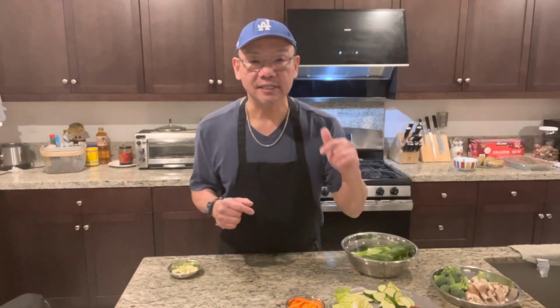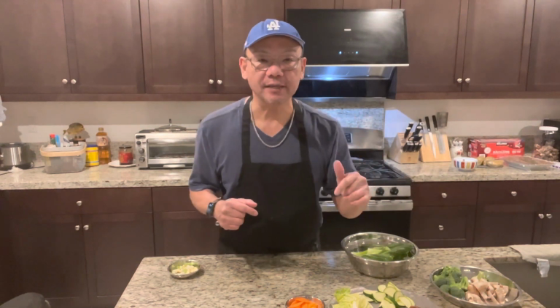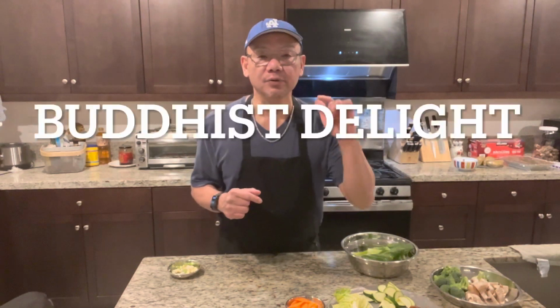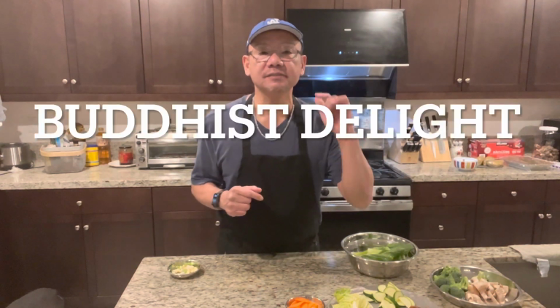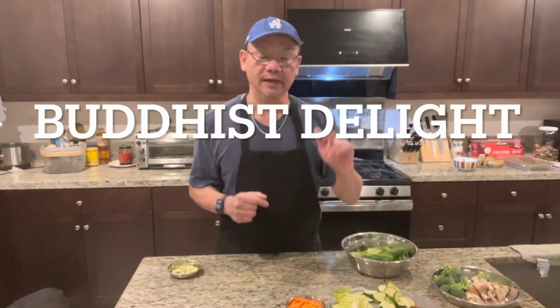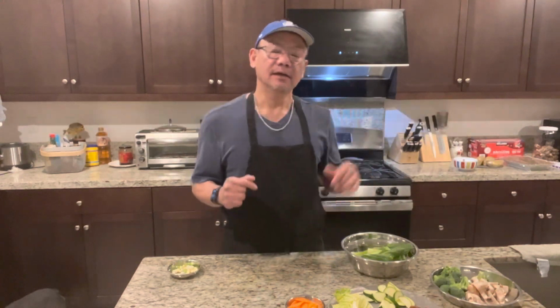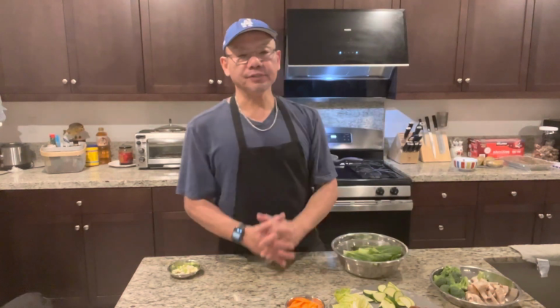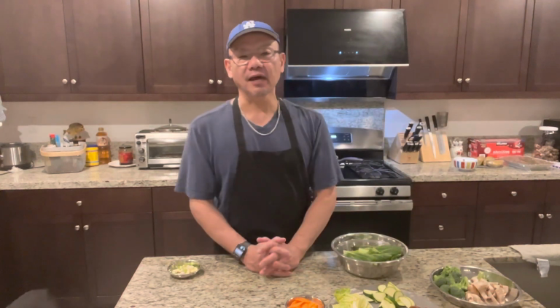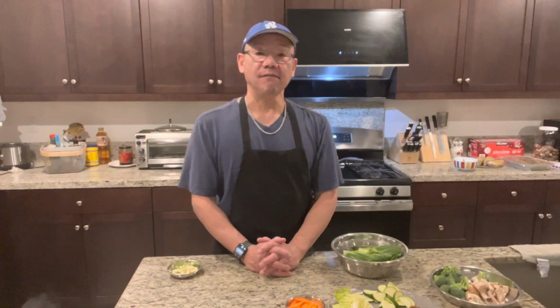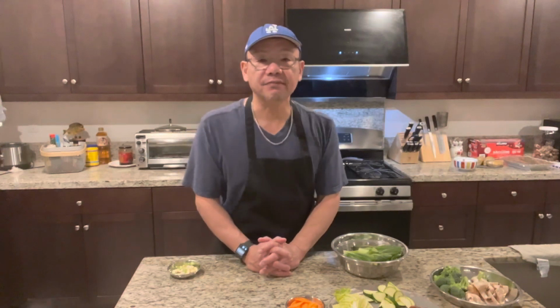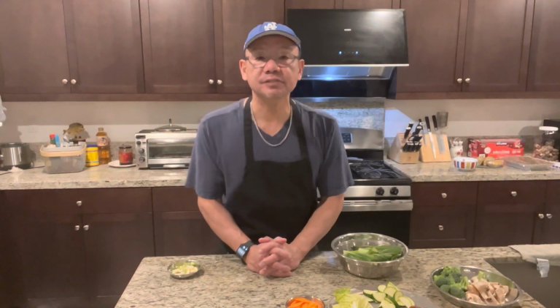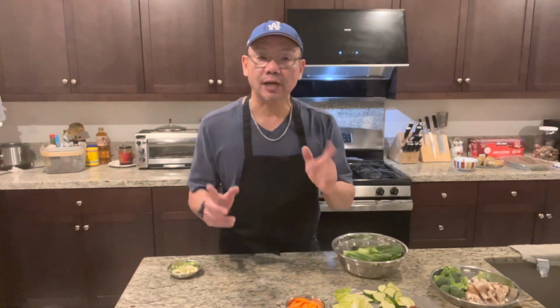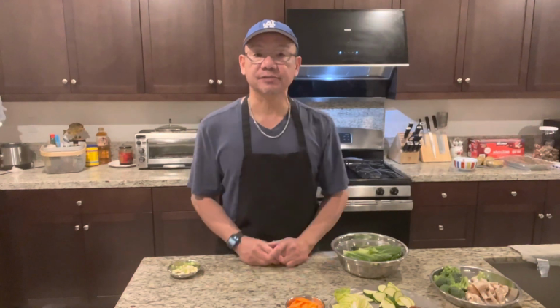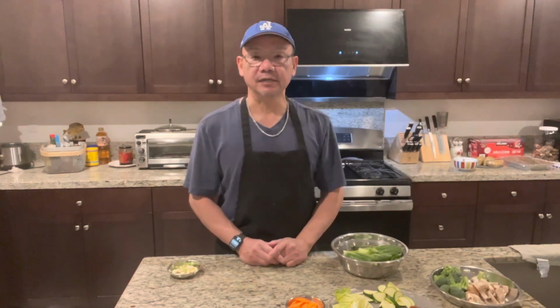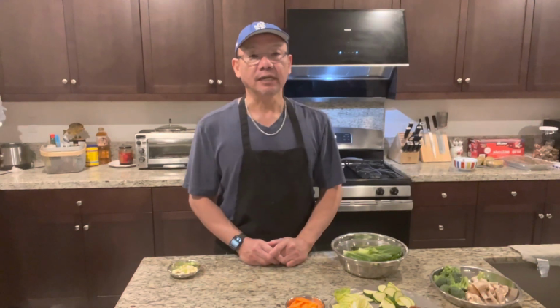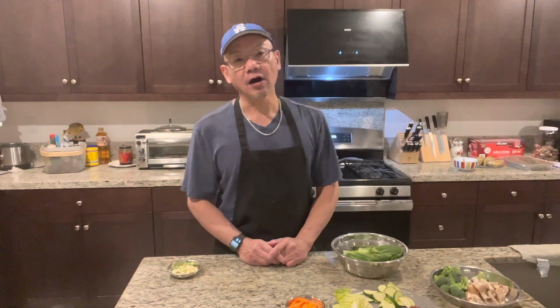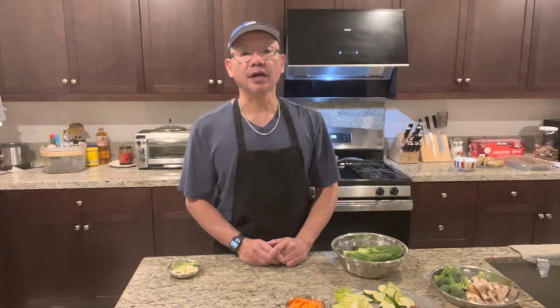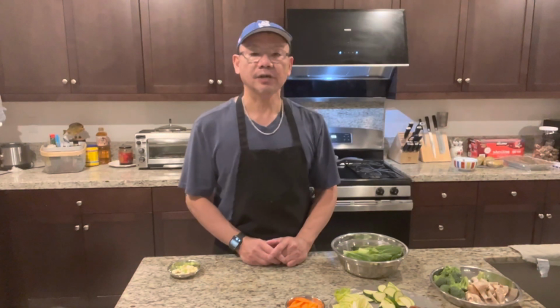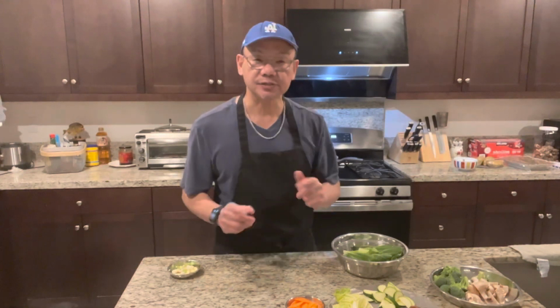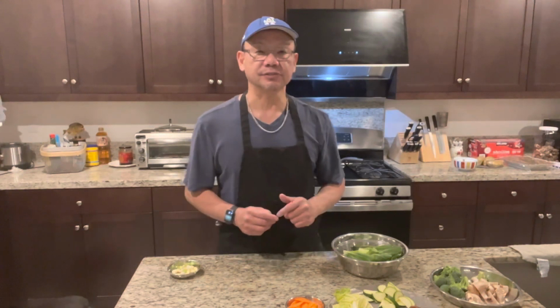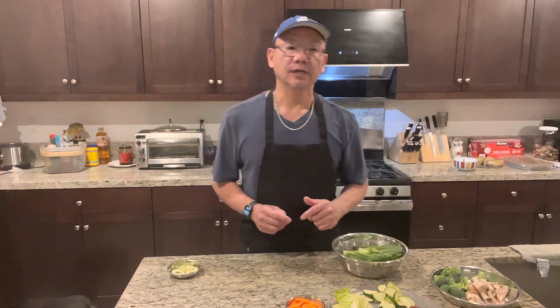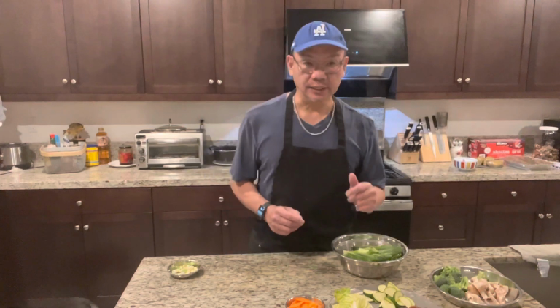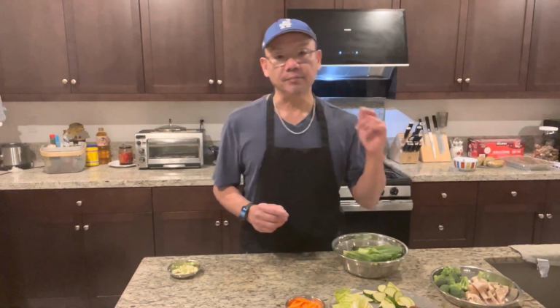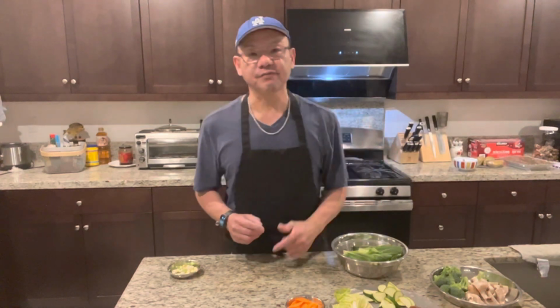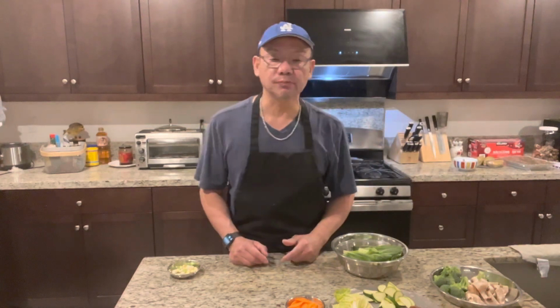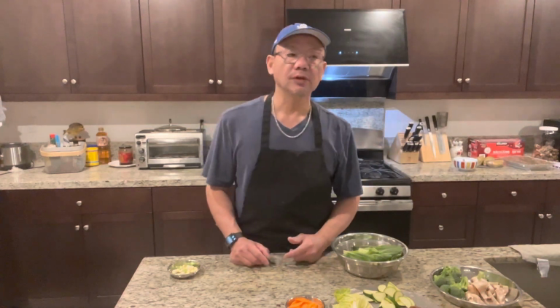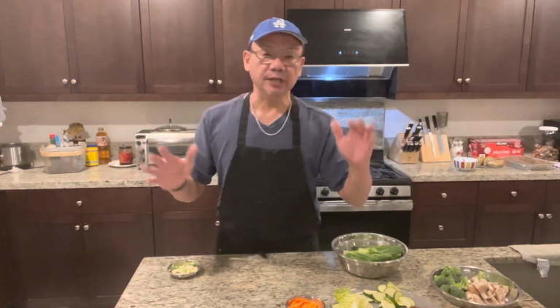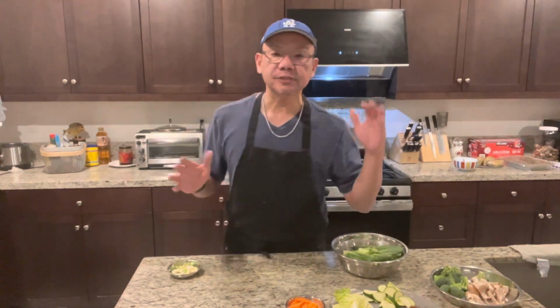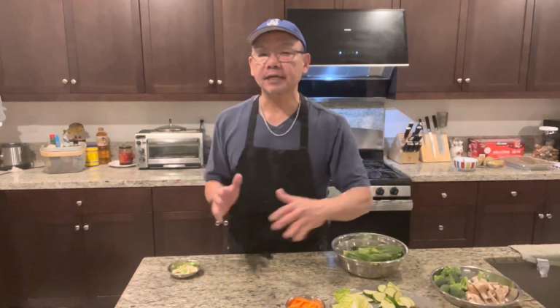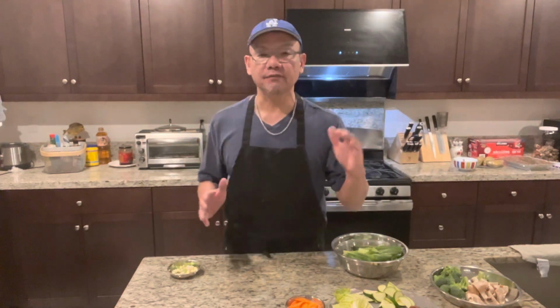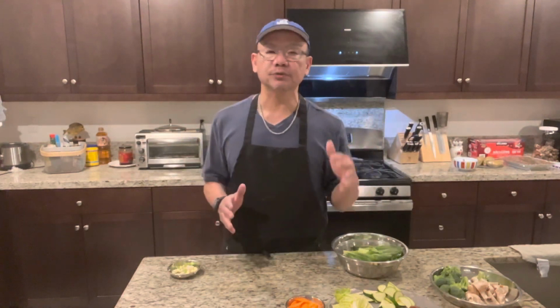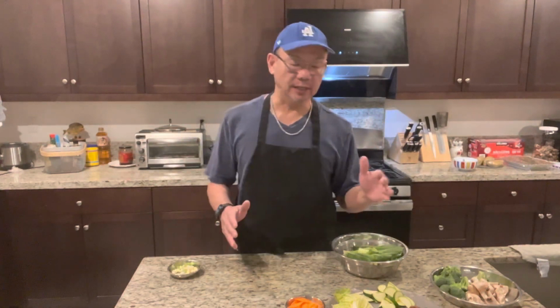let's make Buddhist Delight. Buddhist Delight is a very famous Chinese cuisine in all the Chinese restaurants. This dish is a mixed vegetable — you can use any kind of vegetable that you like.